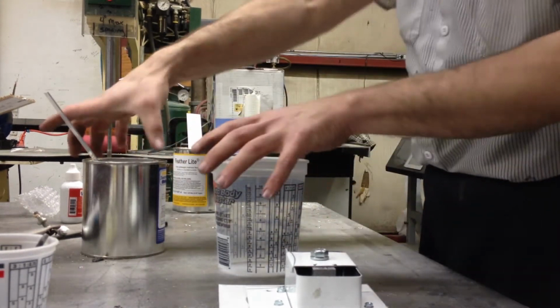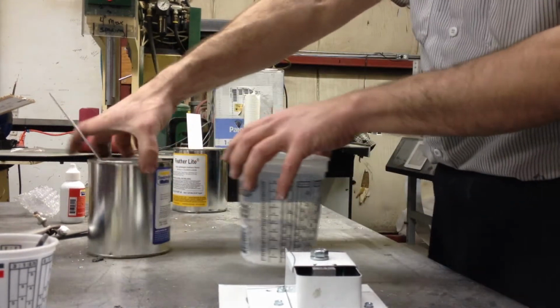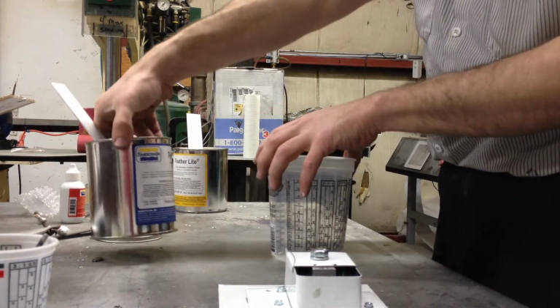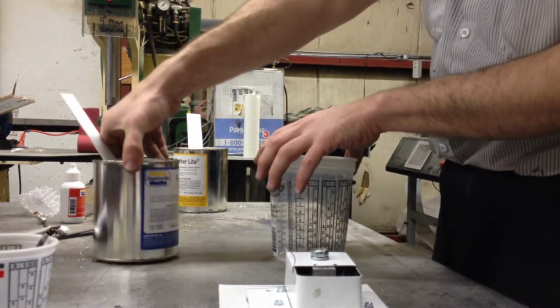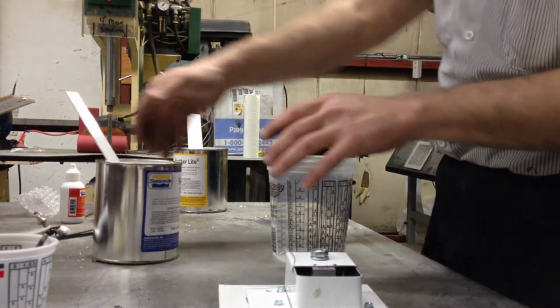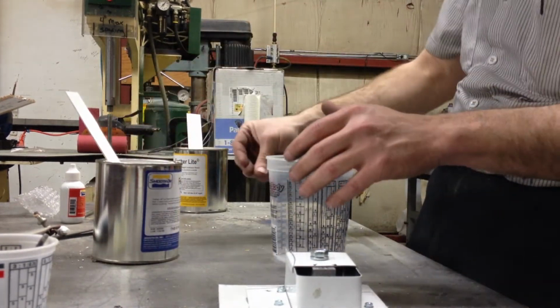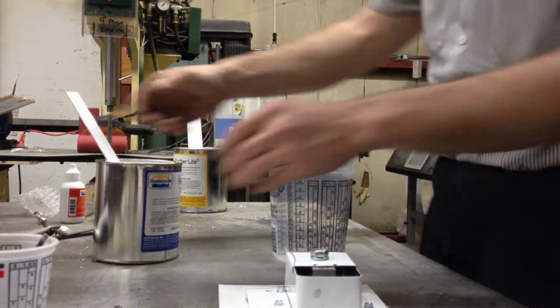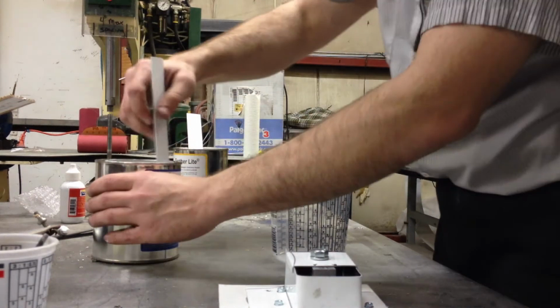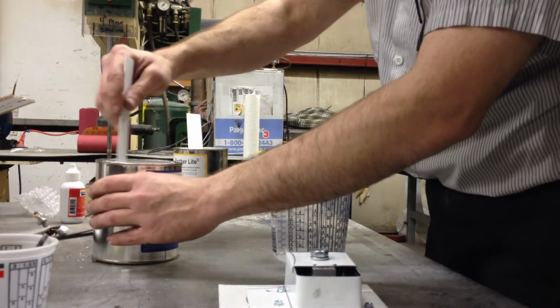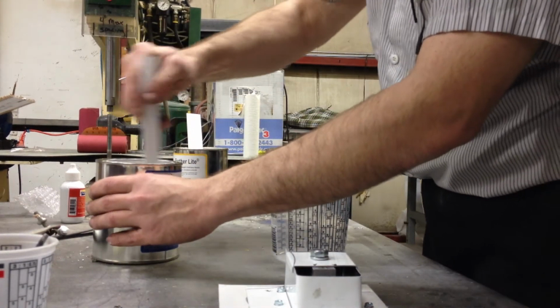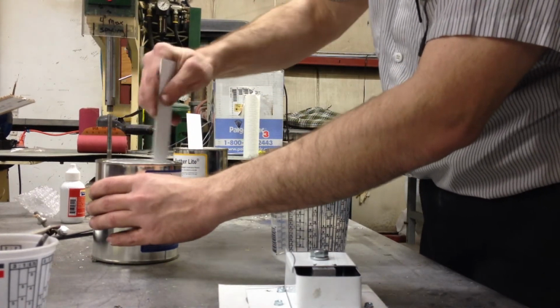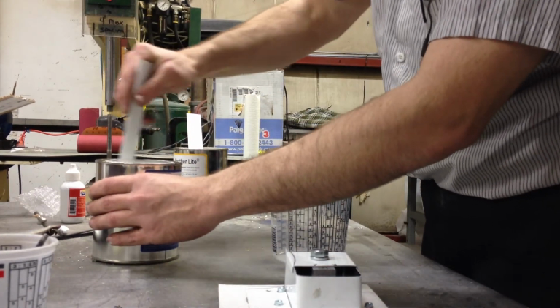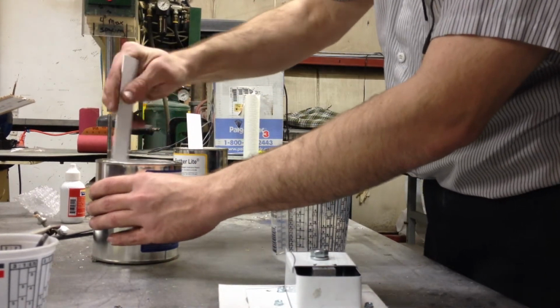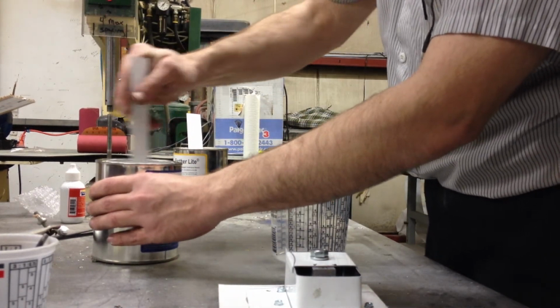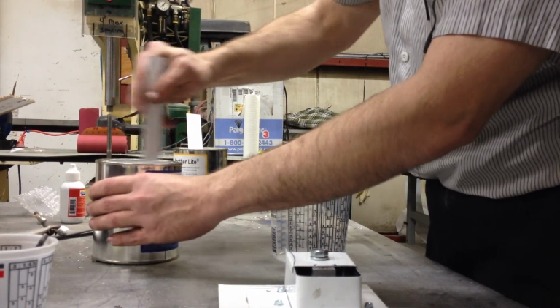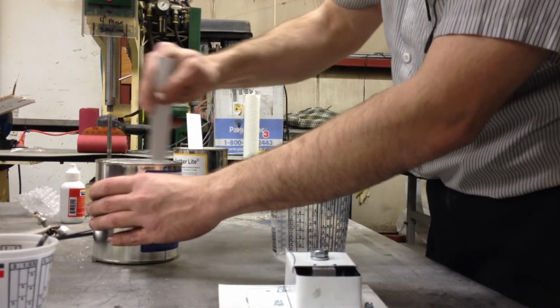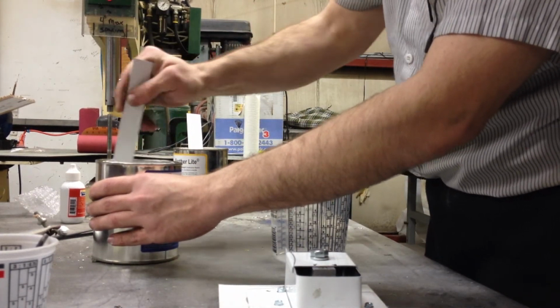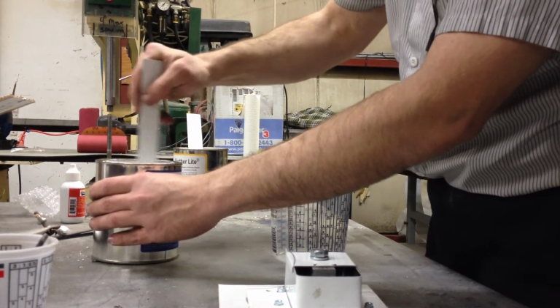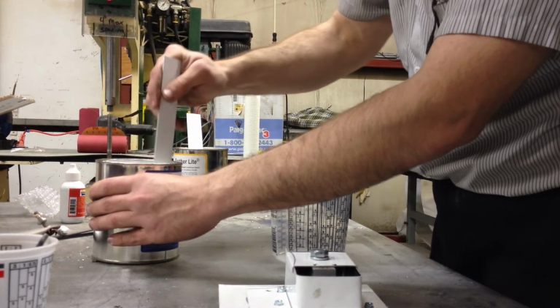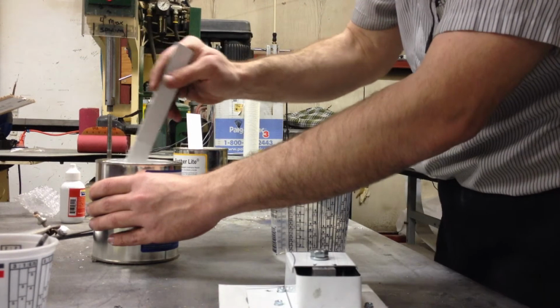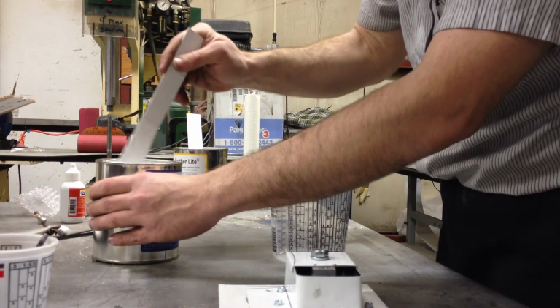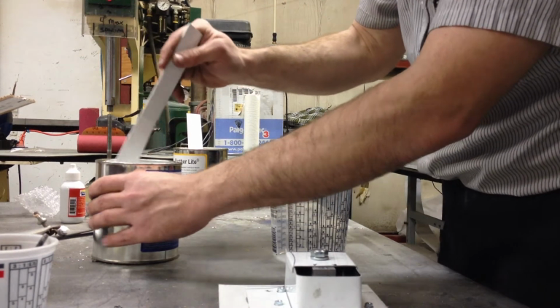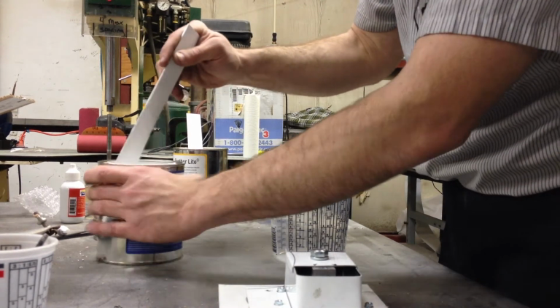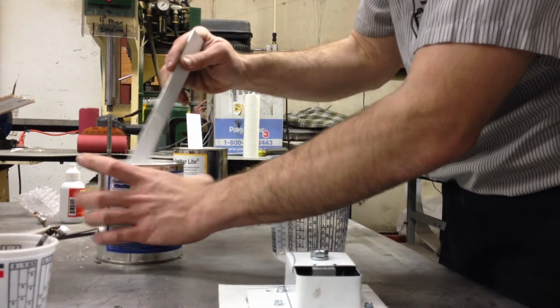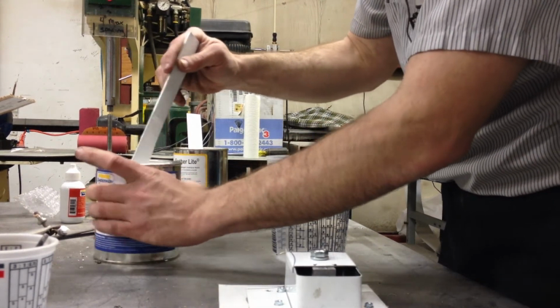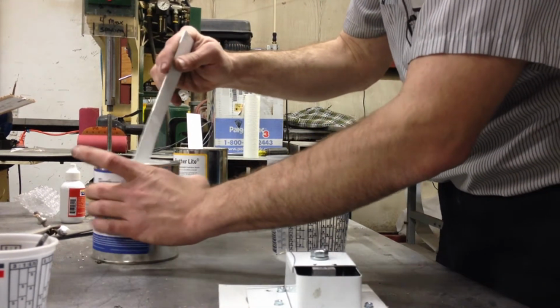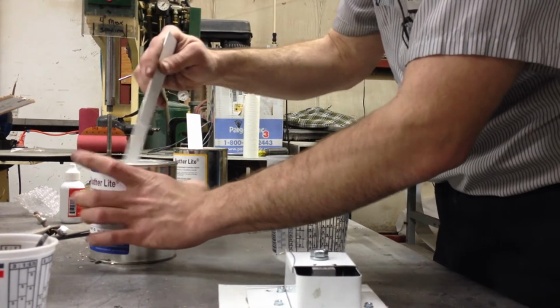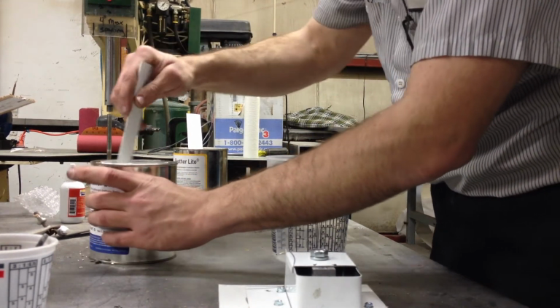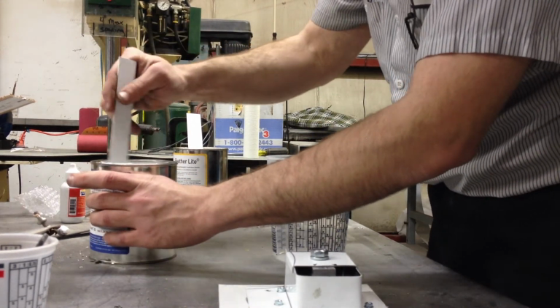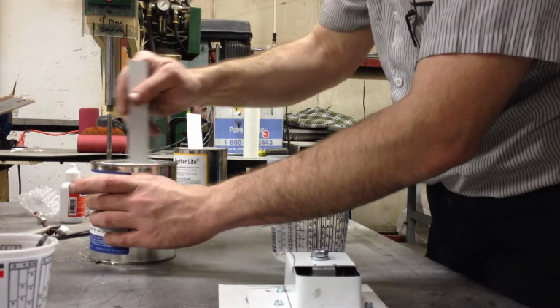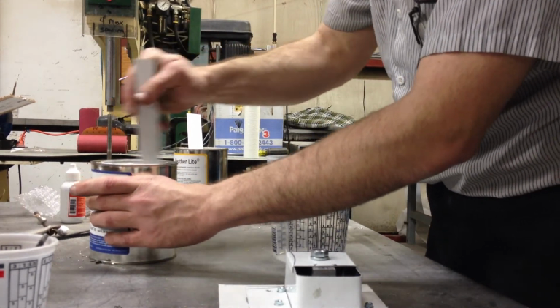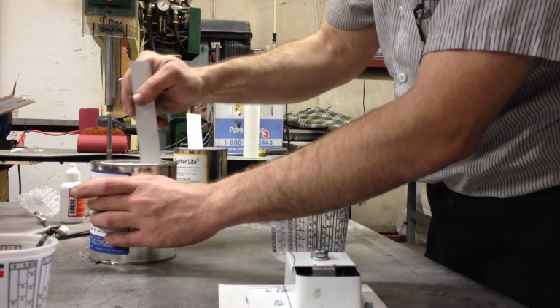Part B — you want to mix it up very much immediately before use, because you can see it already started trying to separate a bit.